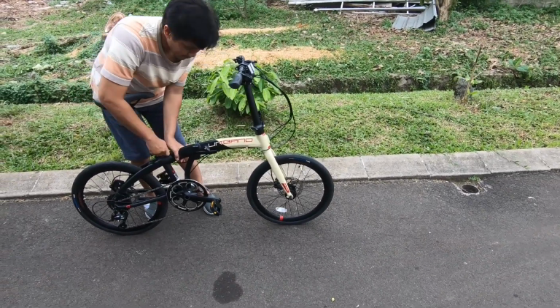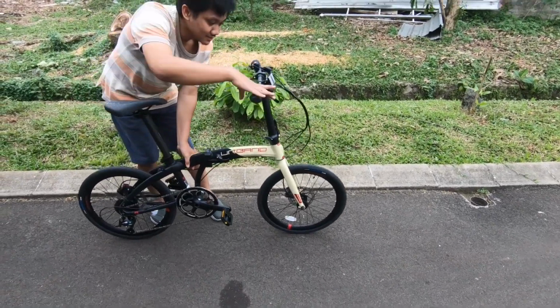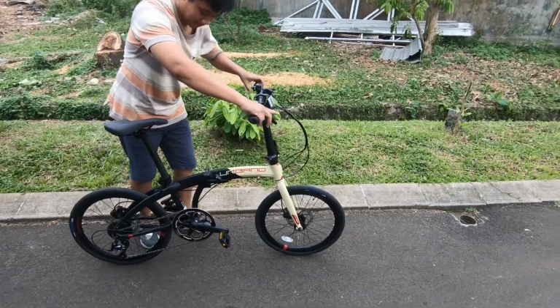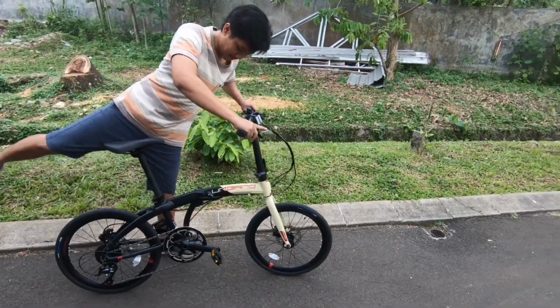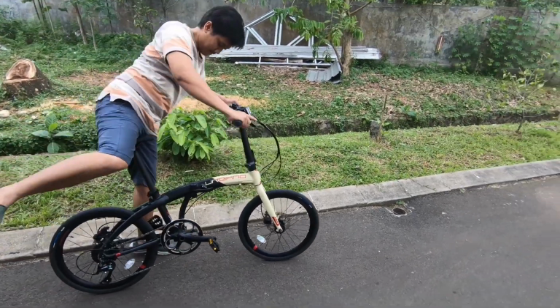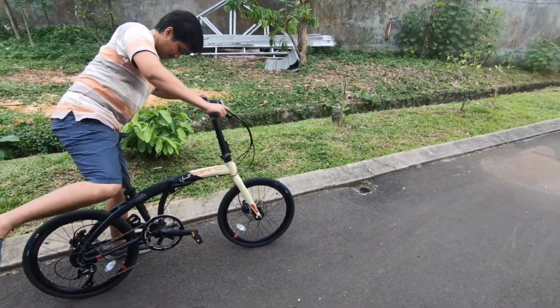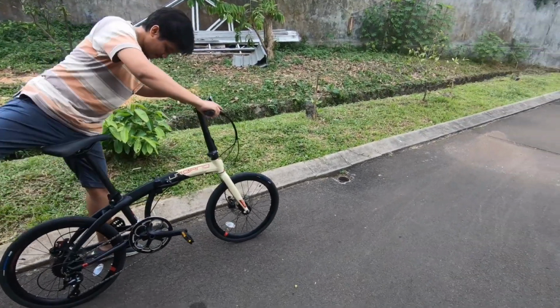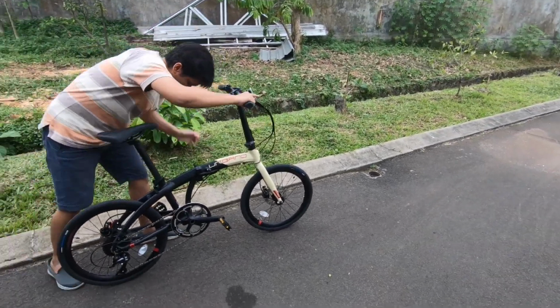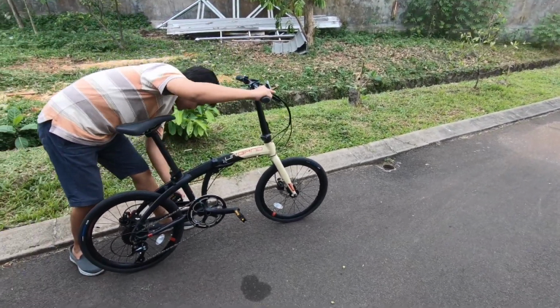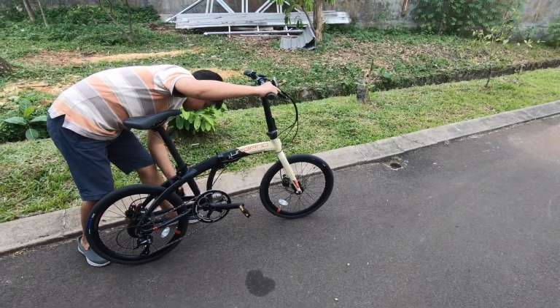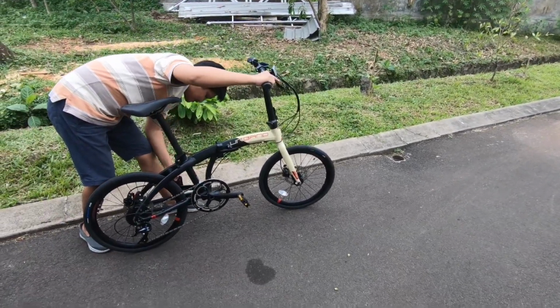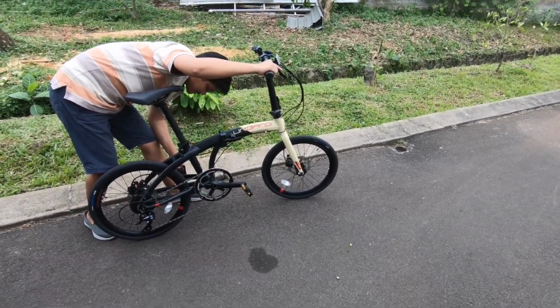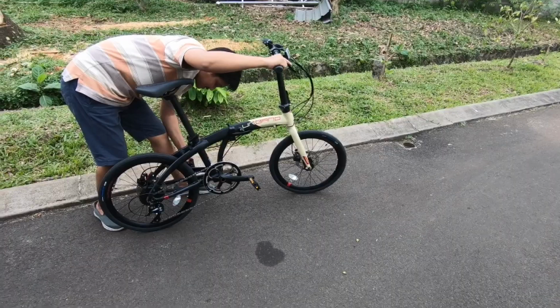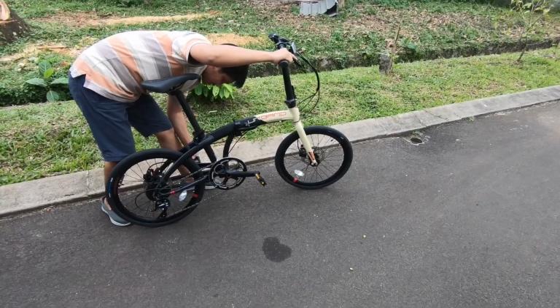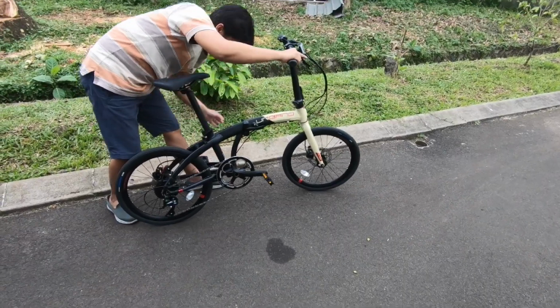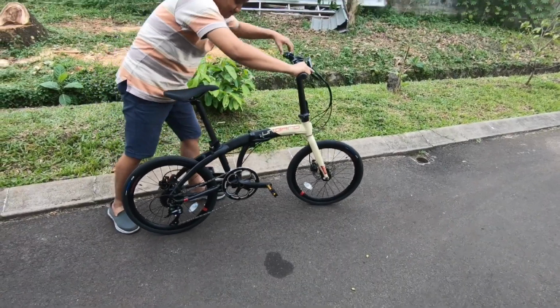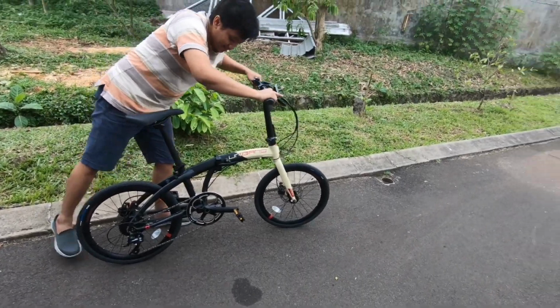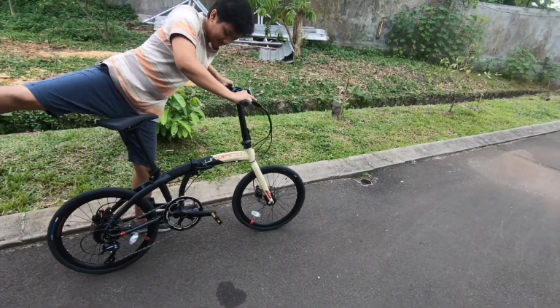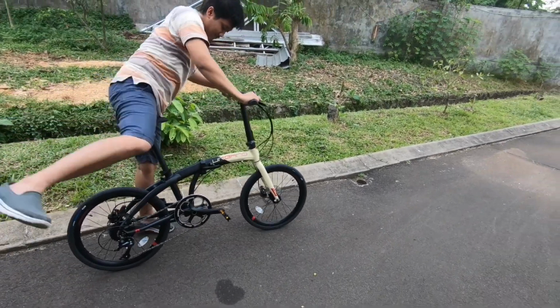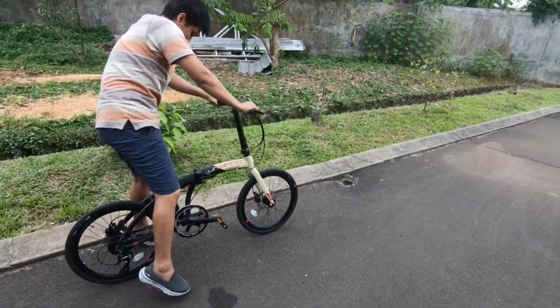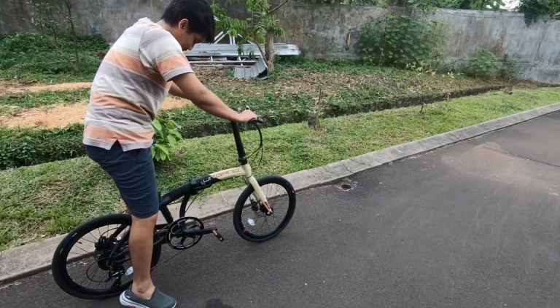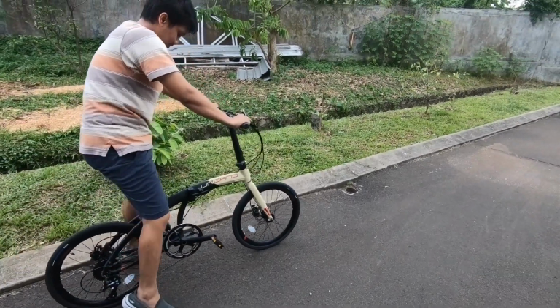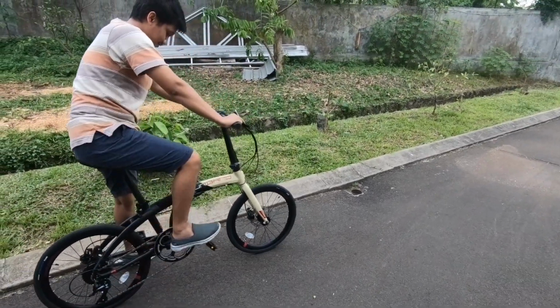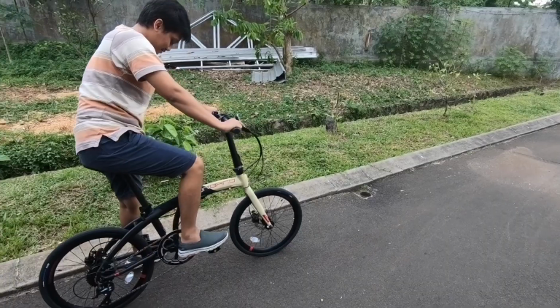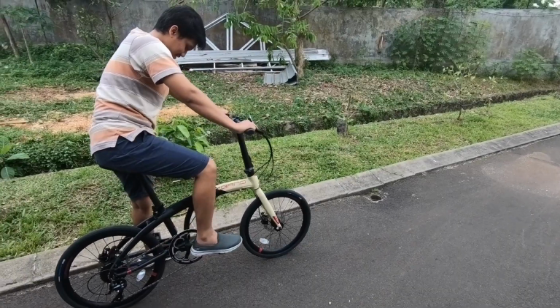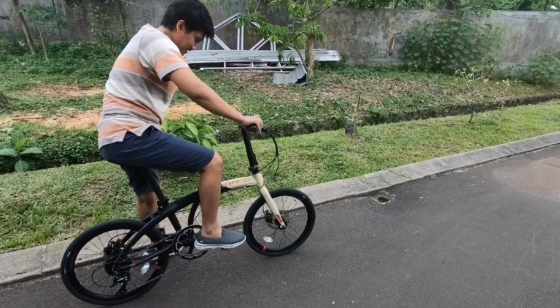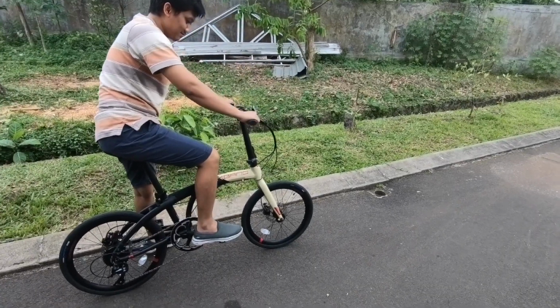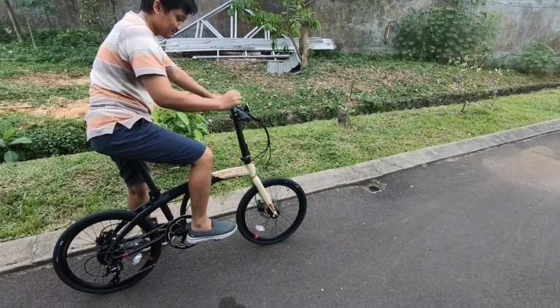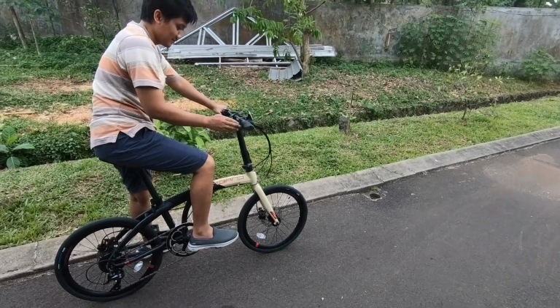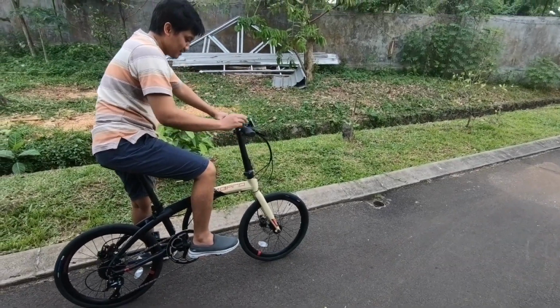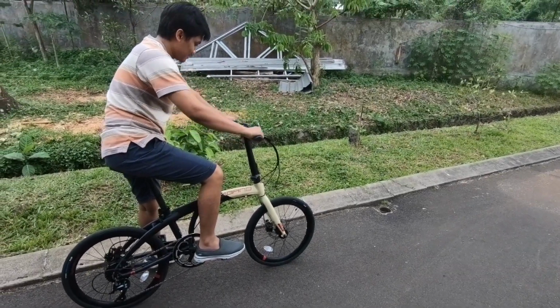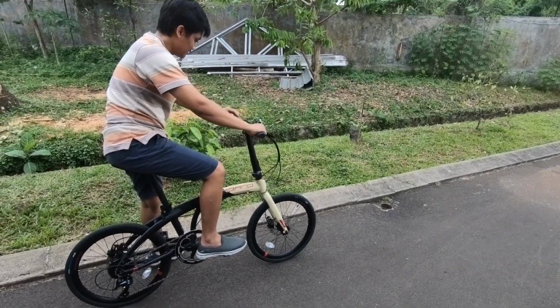Ini pengen nyoba, bisa langsung jalan aja. Kita coba. Oh ya, ini pedalnya masih terlipat. Kita inikan dulu. Ini pedalnya bisa dilipat ya. Mari kita genjot untuk pertama kalinya.